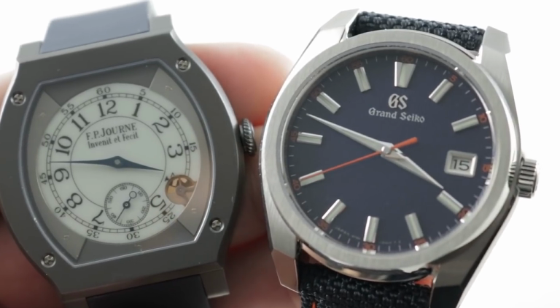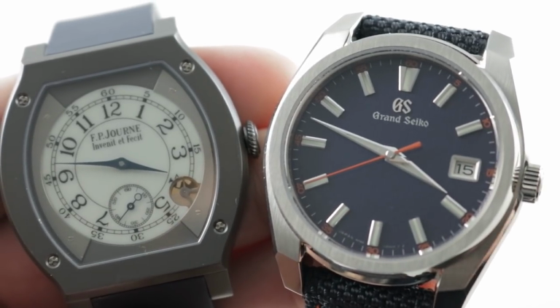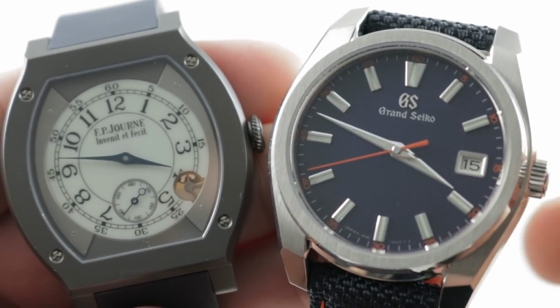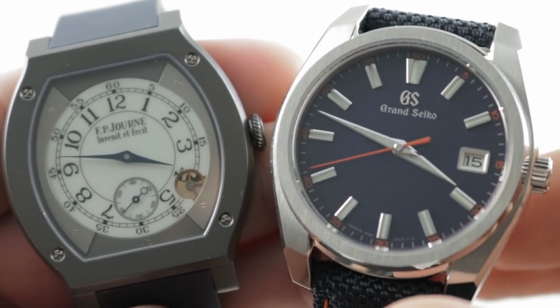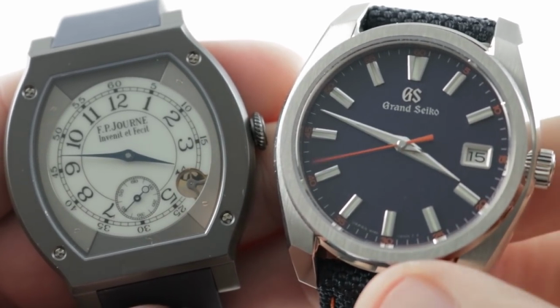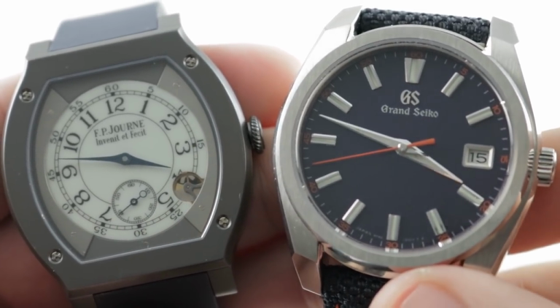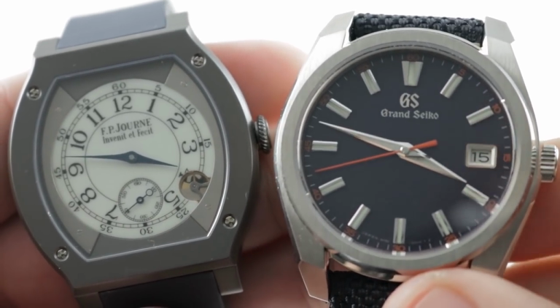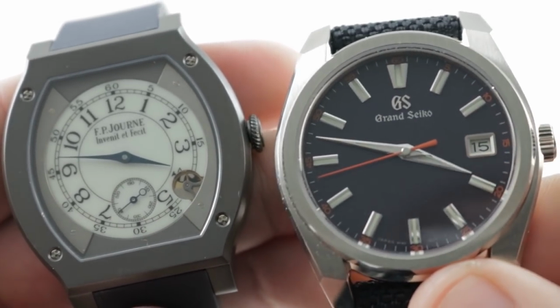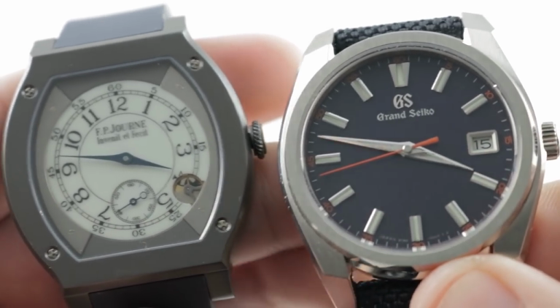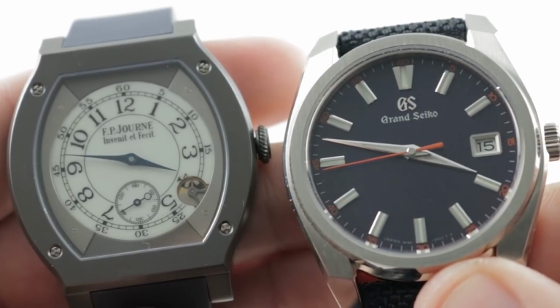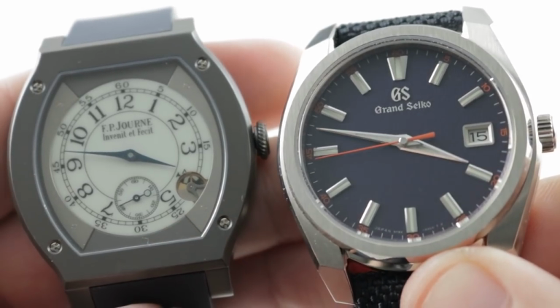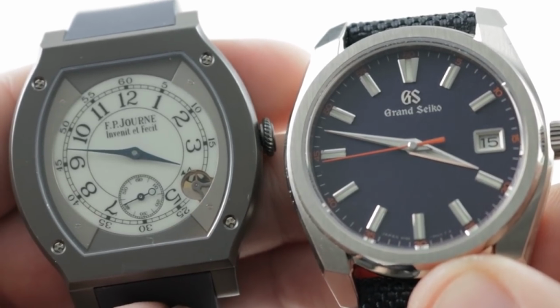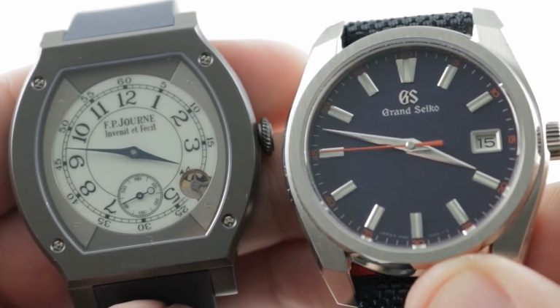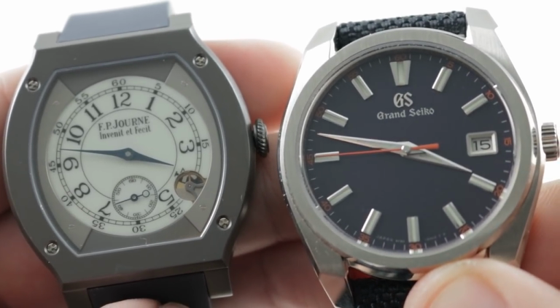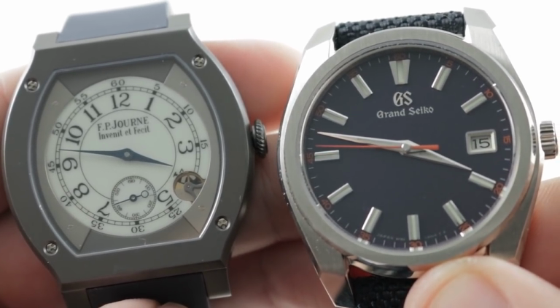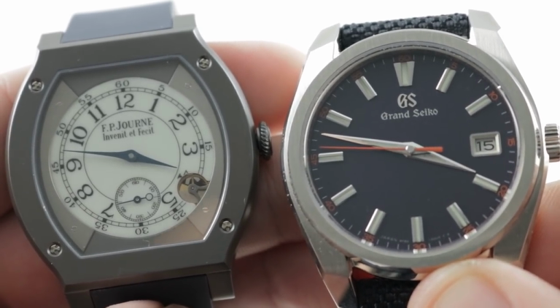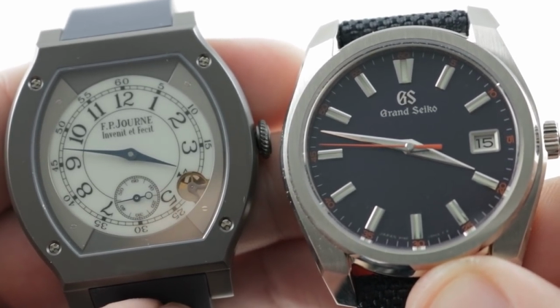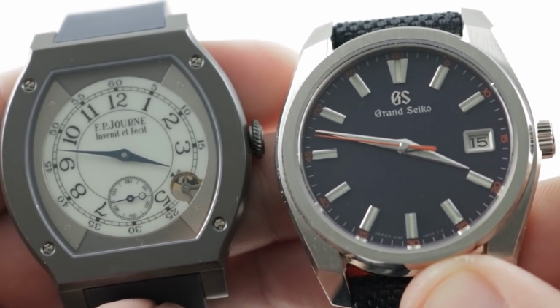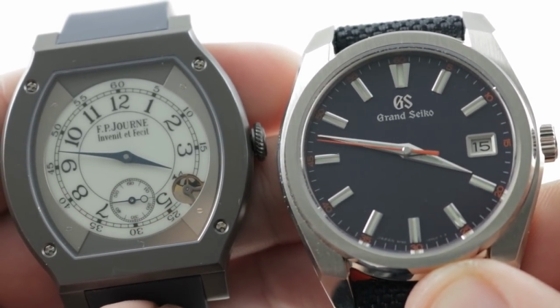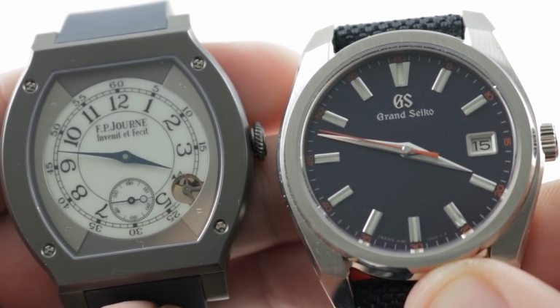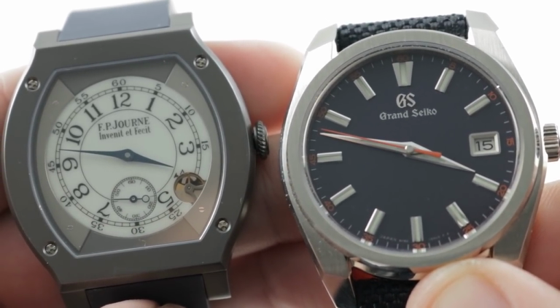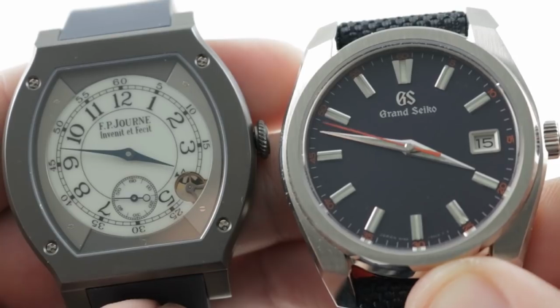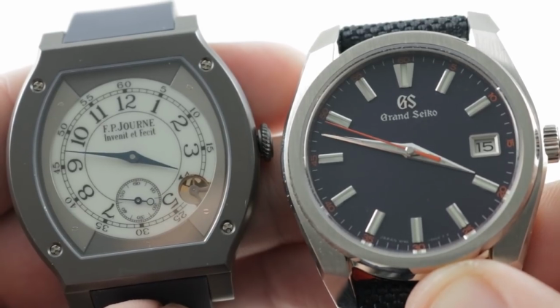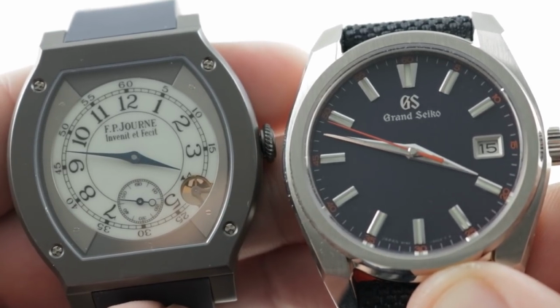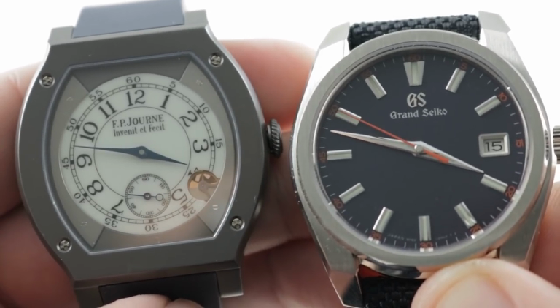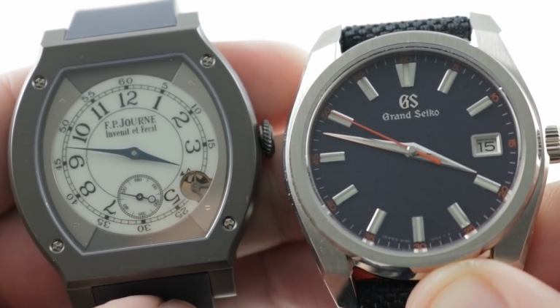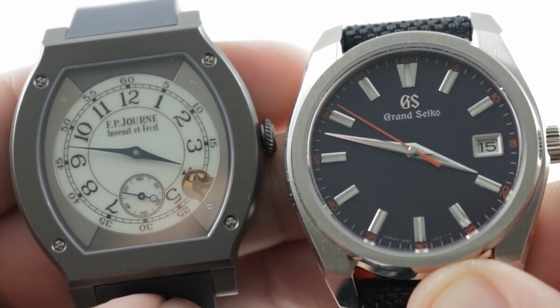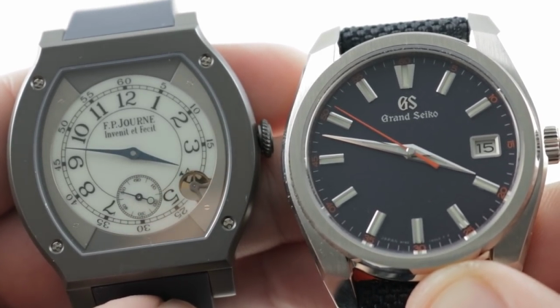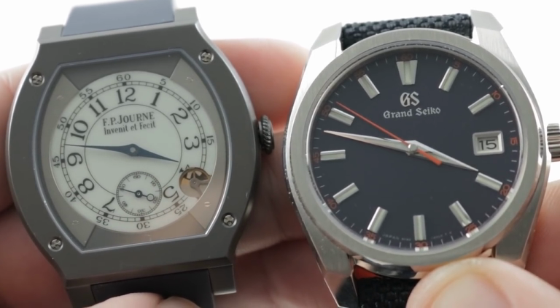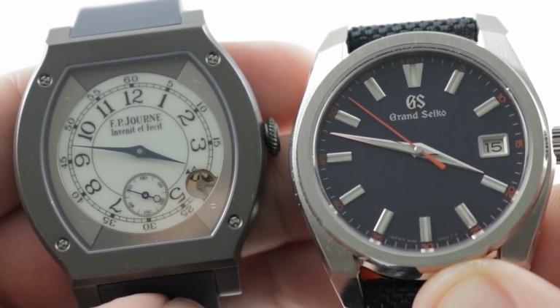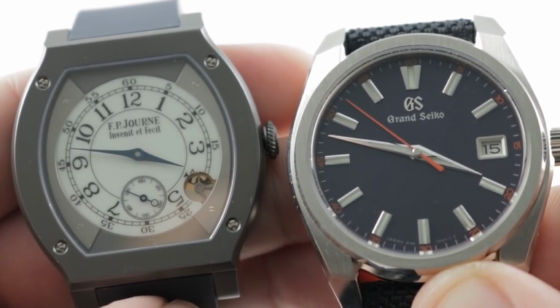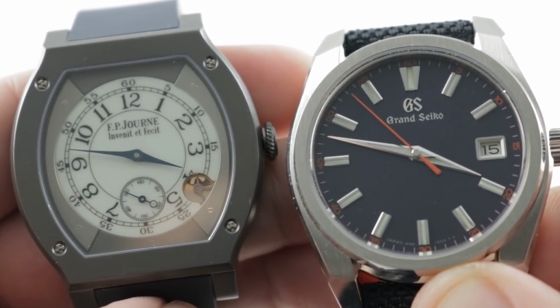Hi, I'm Tim. Welcome to our channel and thanks for logging on. Today we have a matchup of East and West — the best of East and West. It's FP Journe versus Grand Seiko, and moreover, it's the first ever versus matchup of quartz luxury watches.